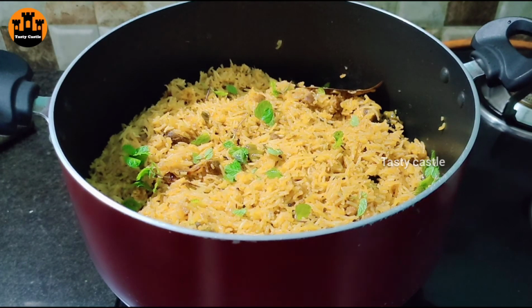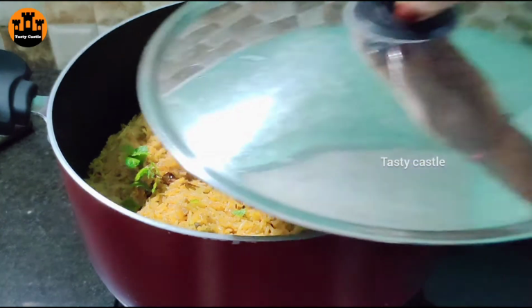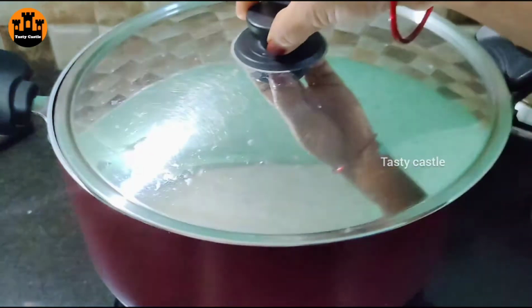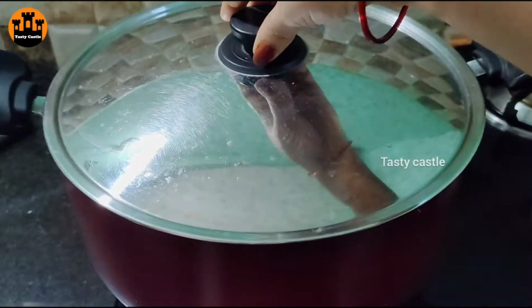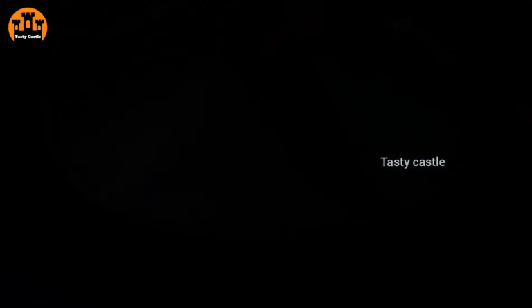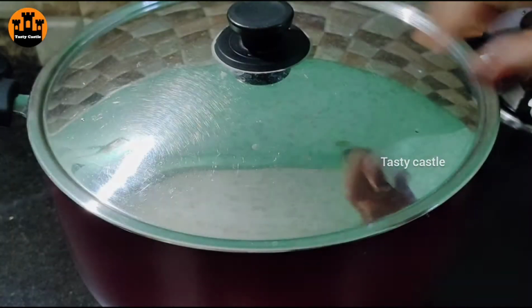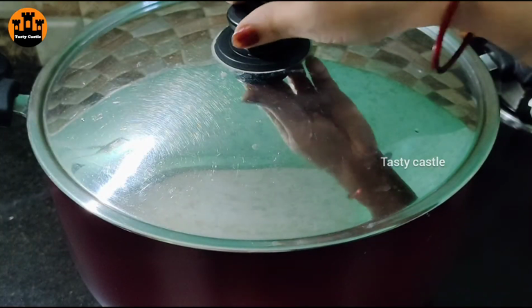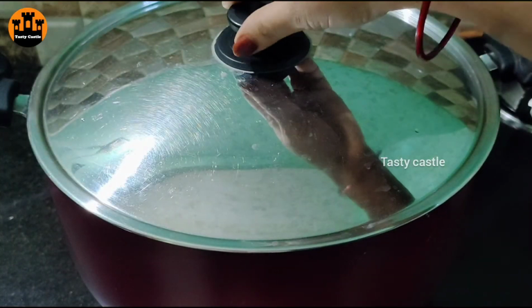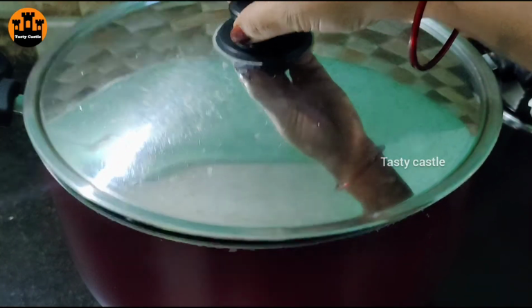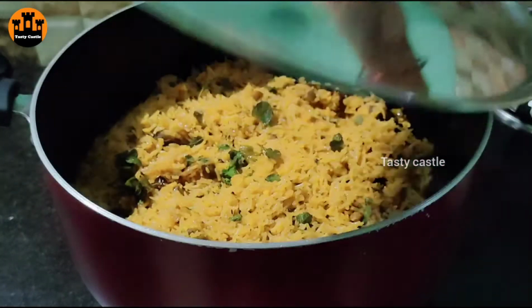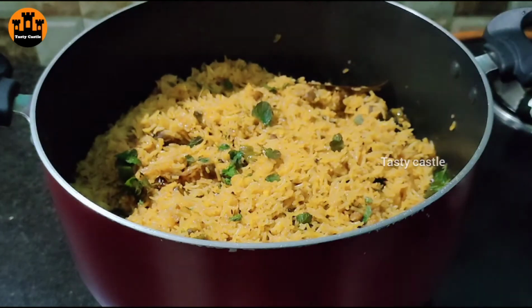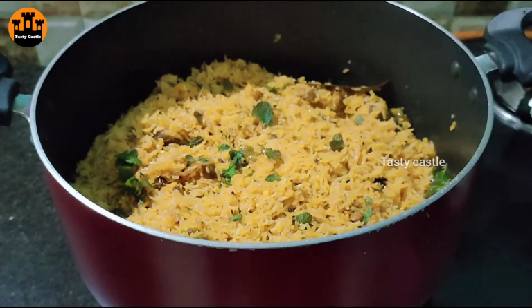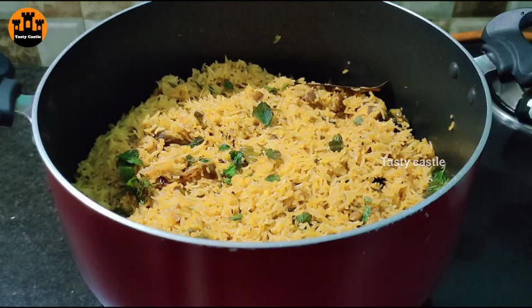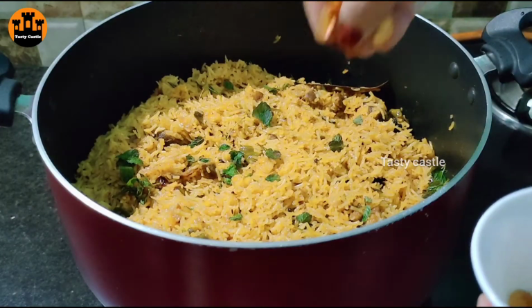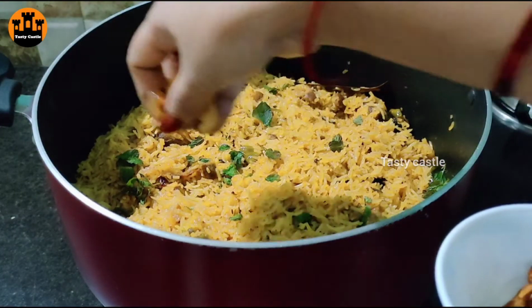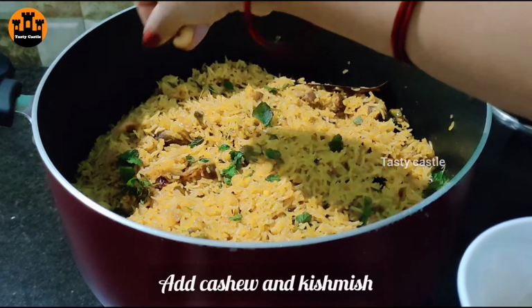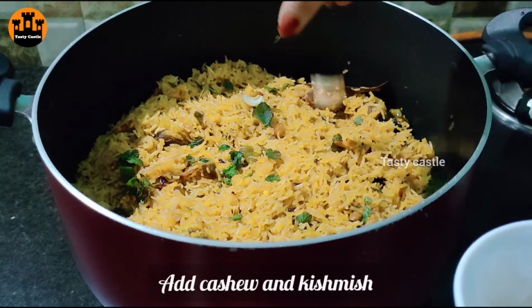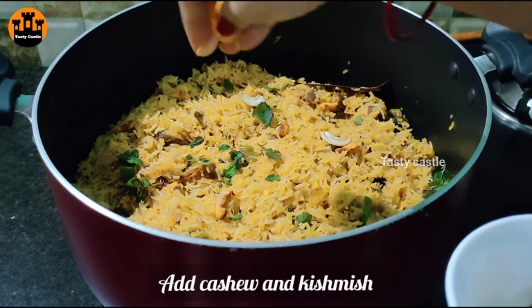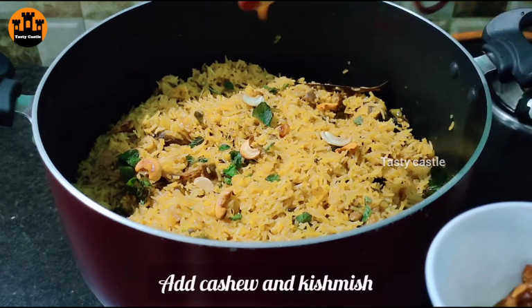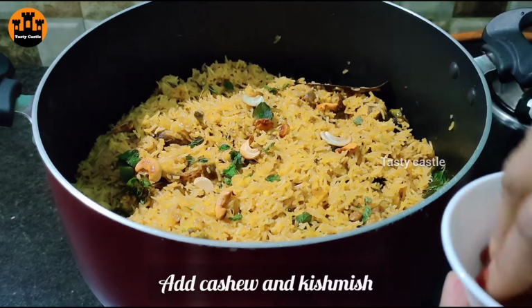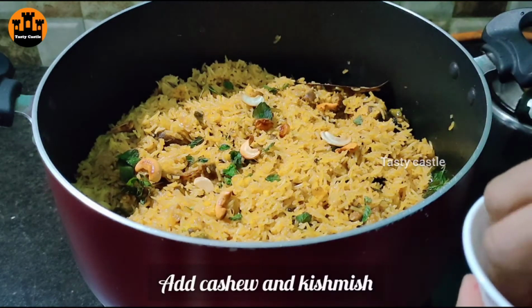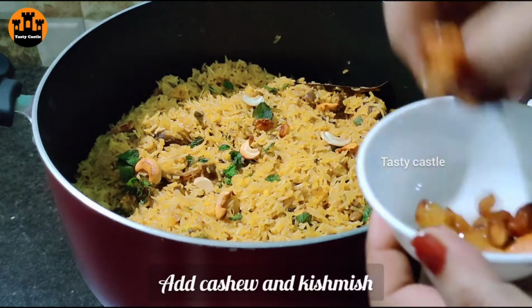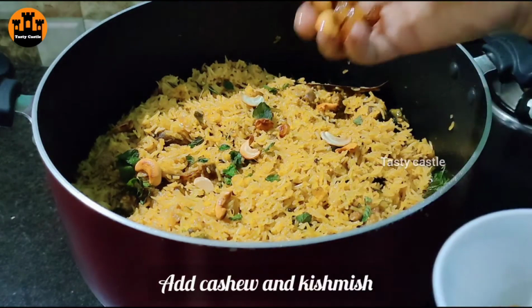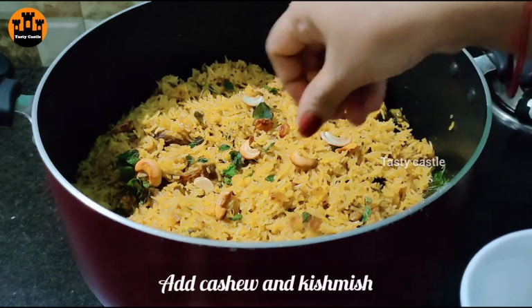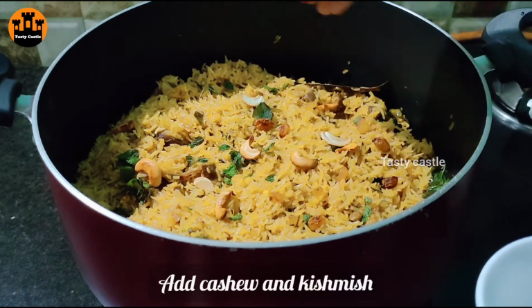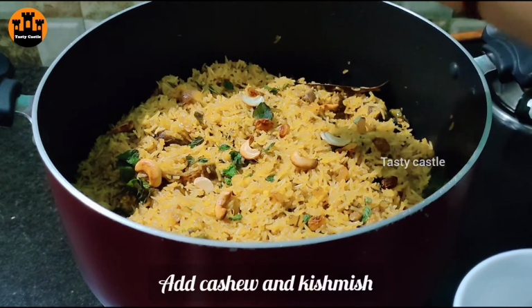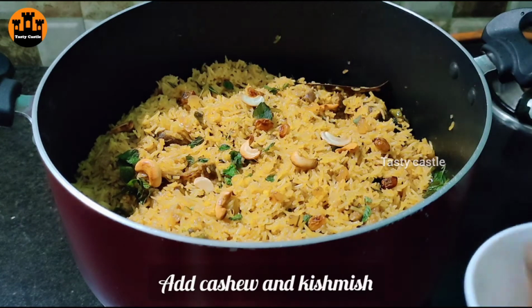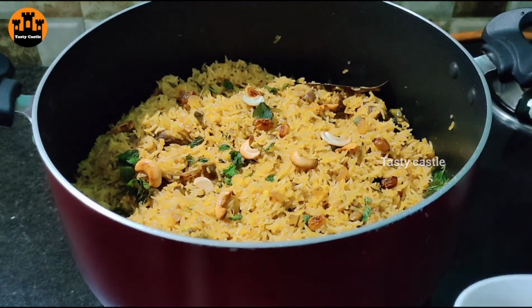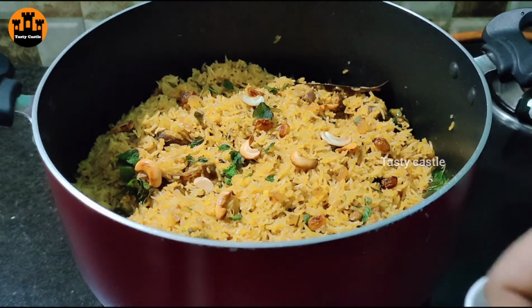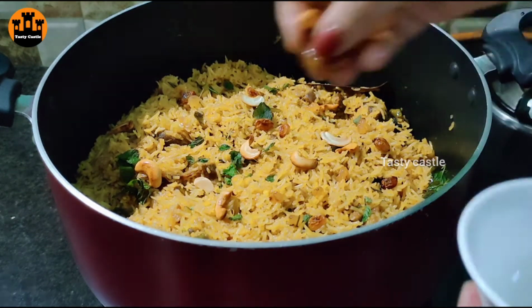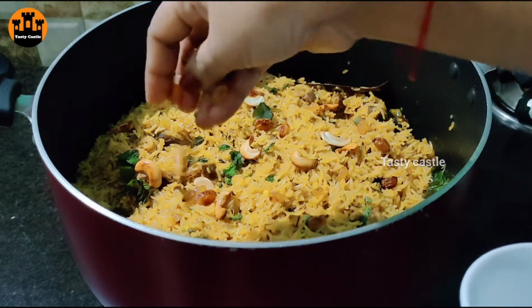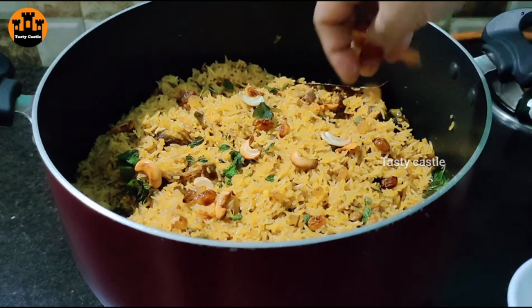Put the pan on for about 3 to 4 minutes, then reduce to 1 minute. Put the lid on the pan. The pan is ready.